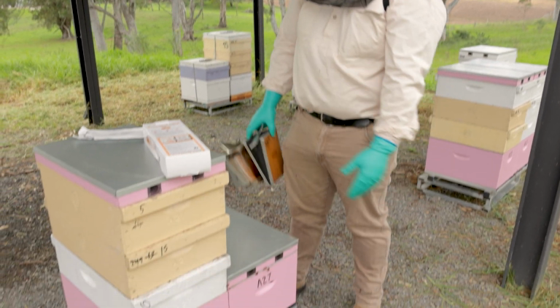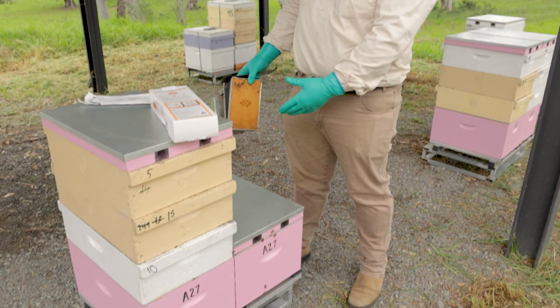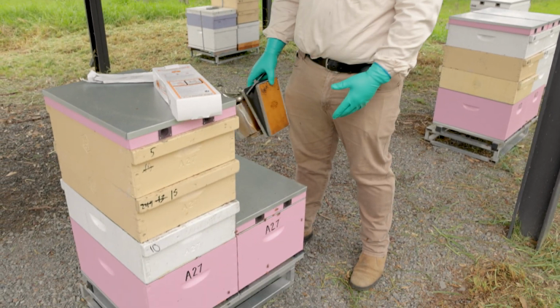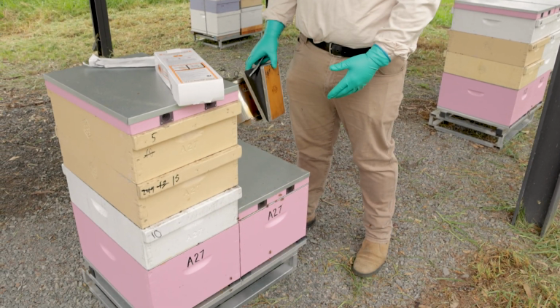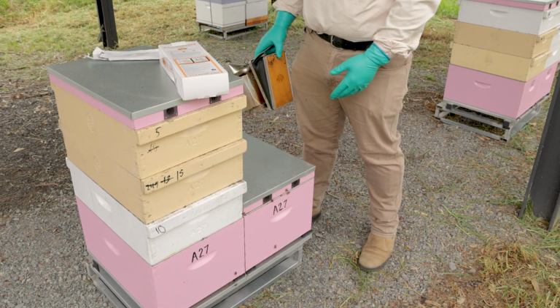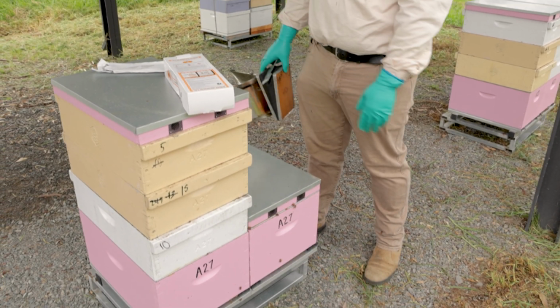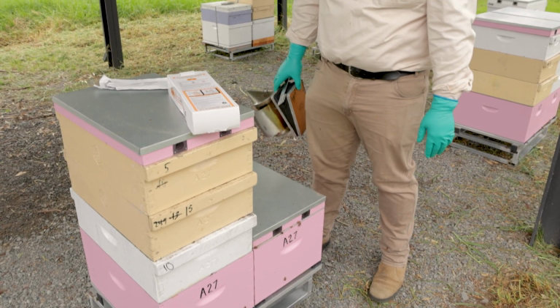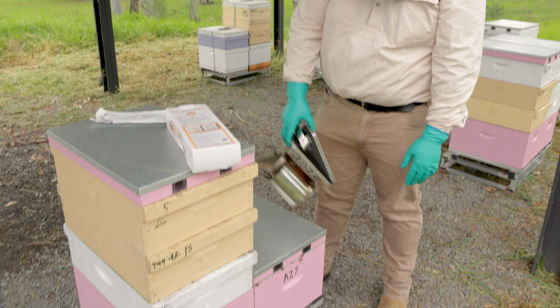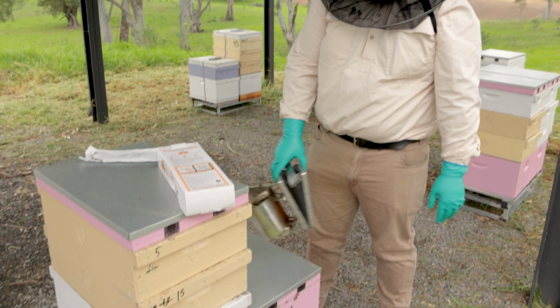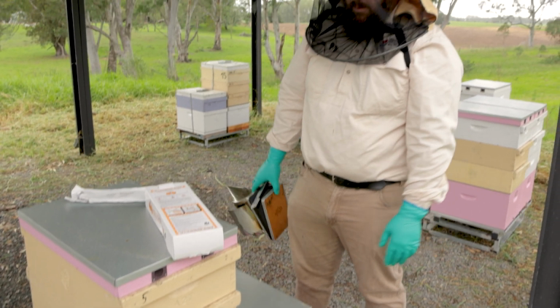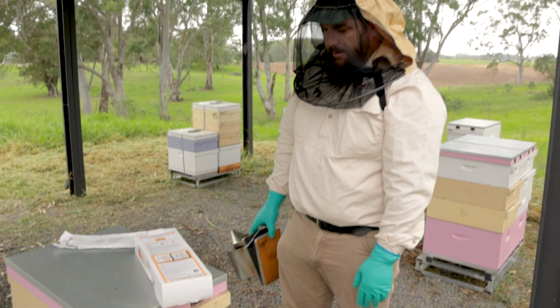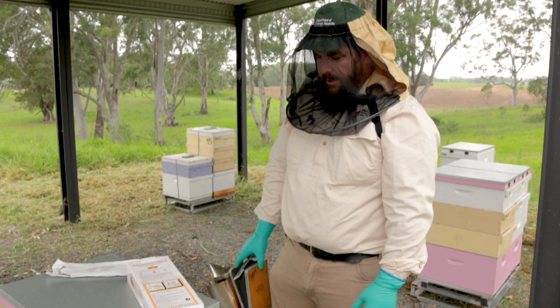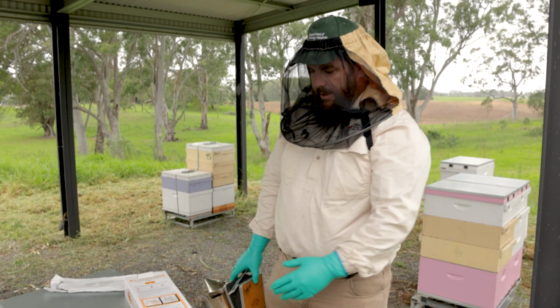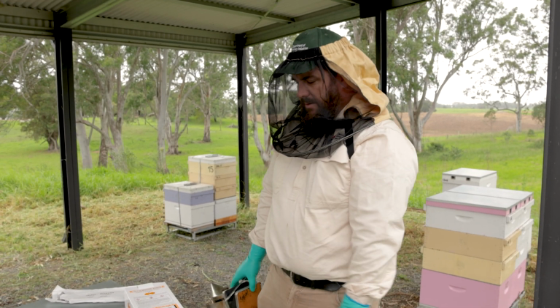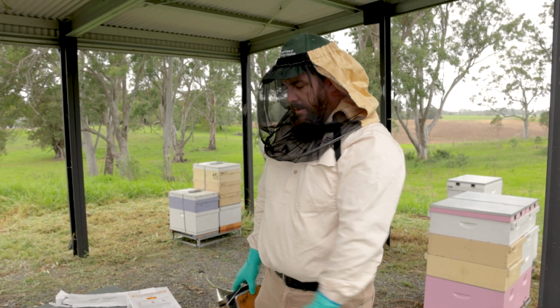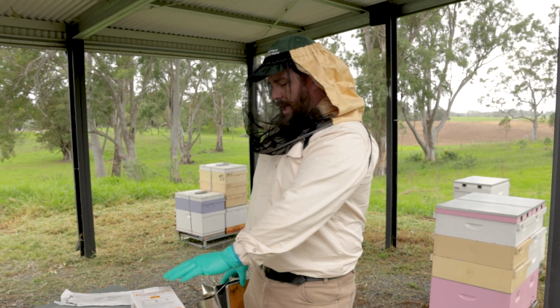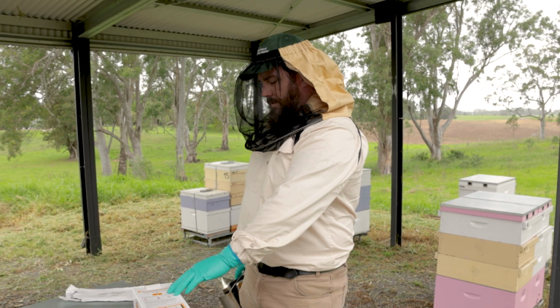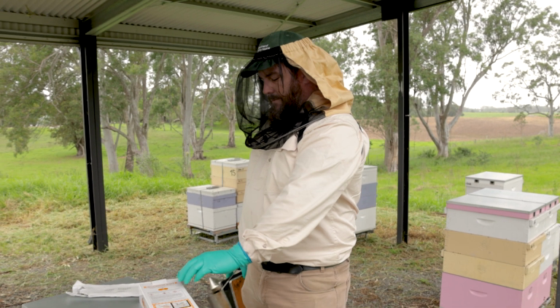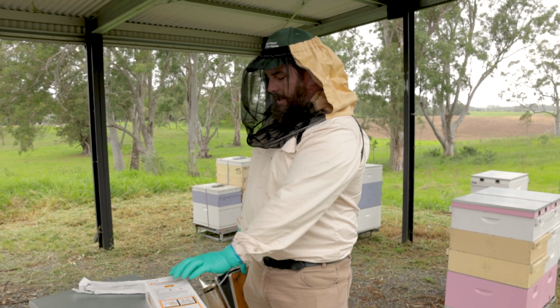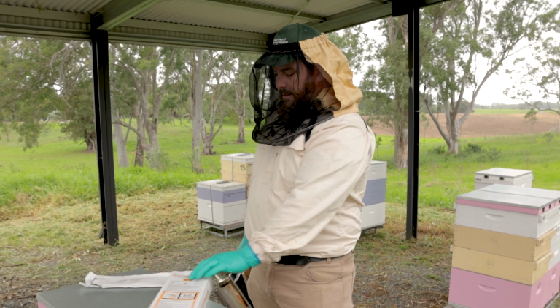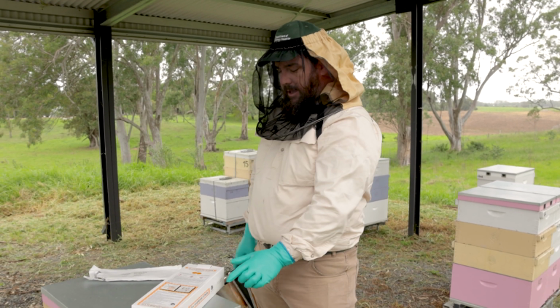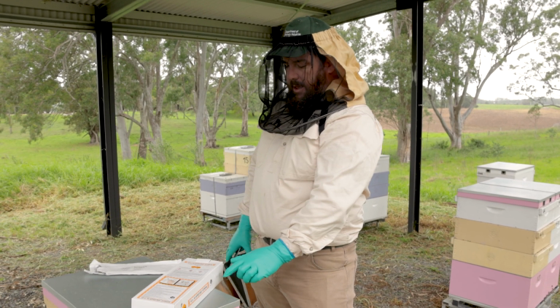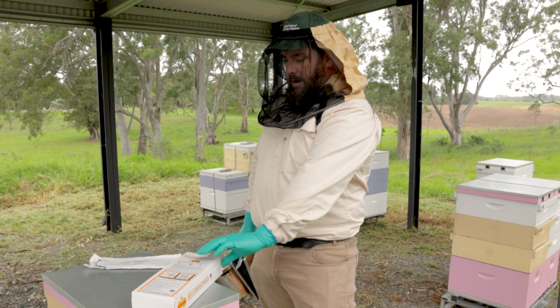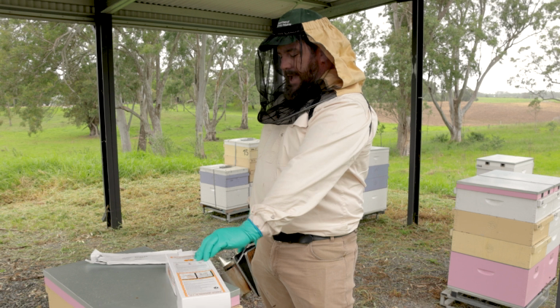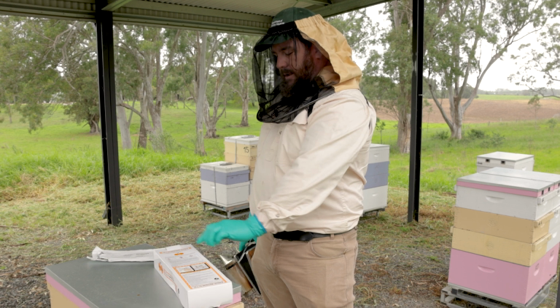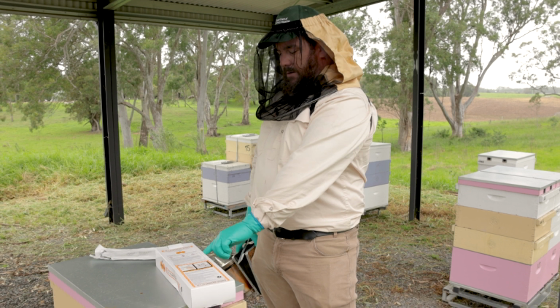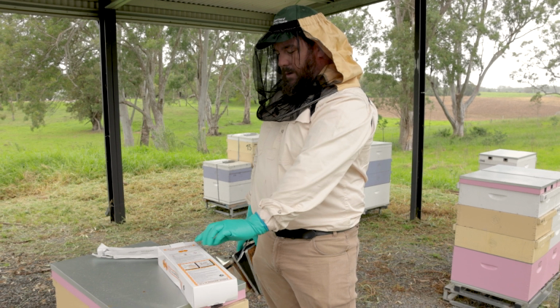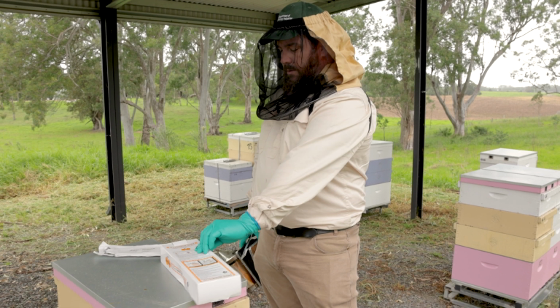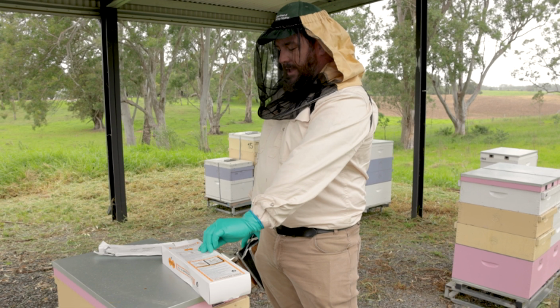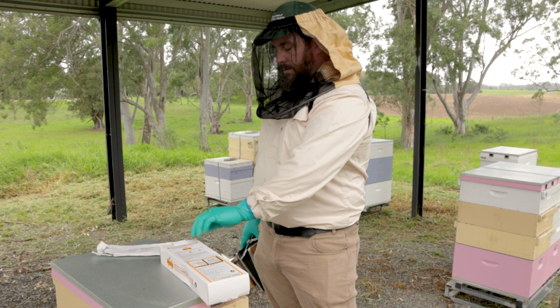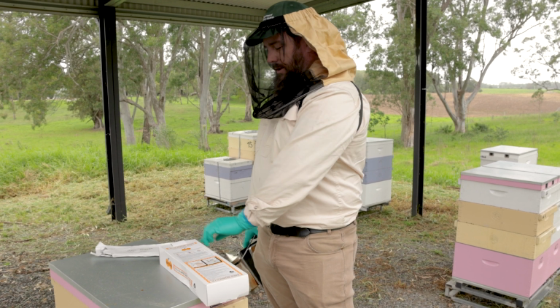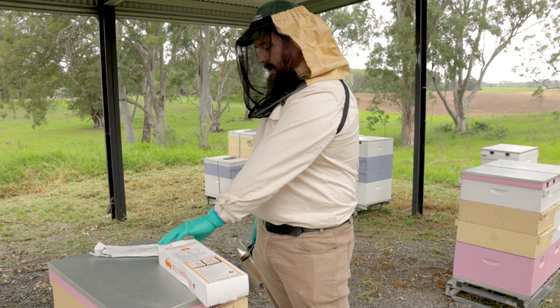I've removed the honey supers prior to applying the Corasides, and I'm also confirming that the expiry date has not expired on the chemical that we're using today.